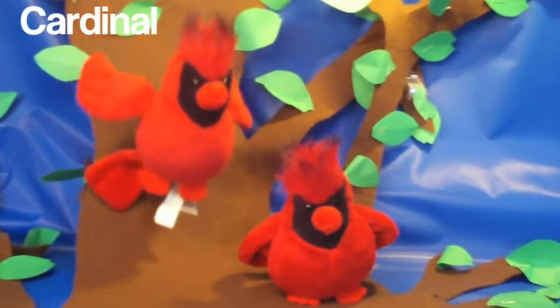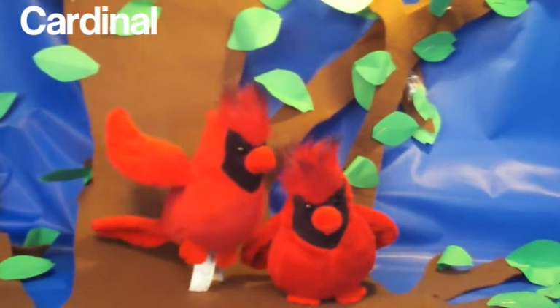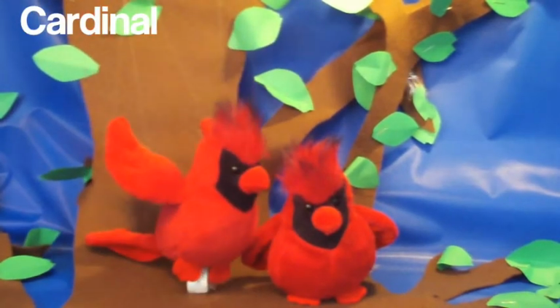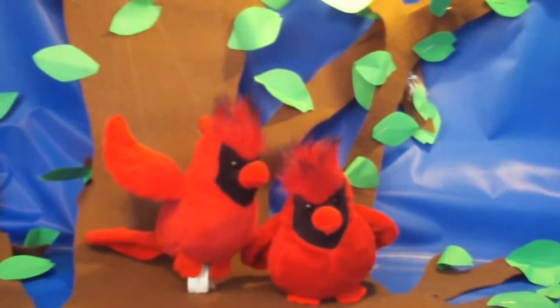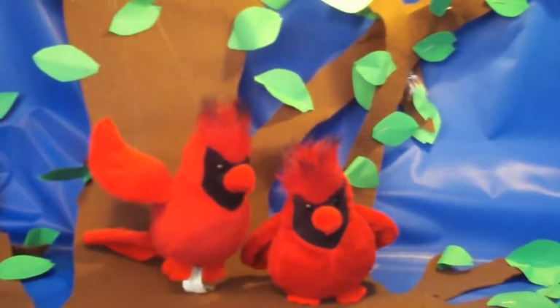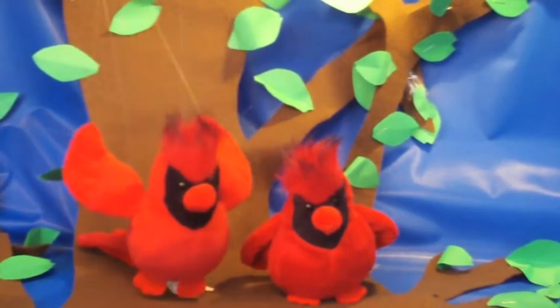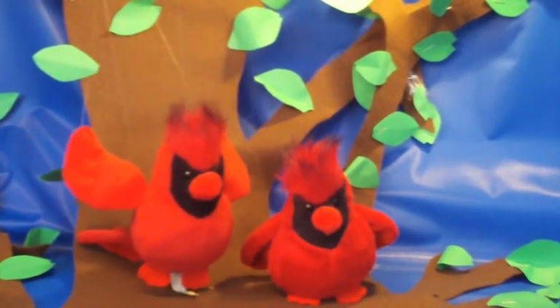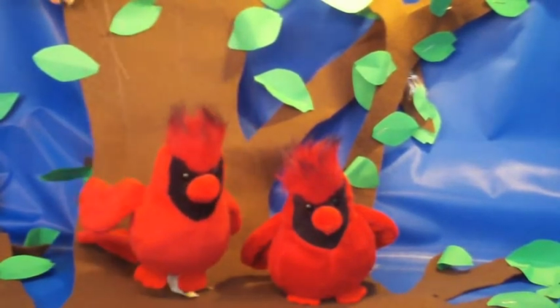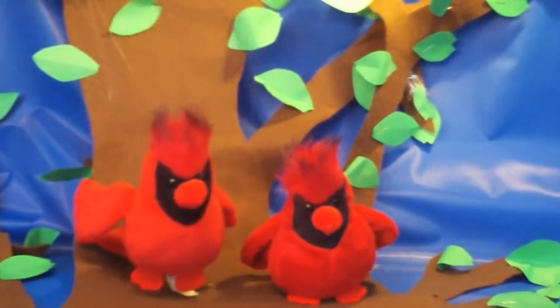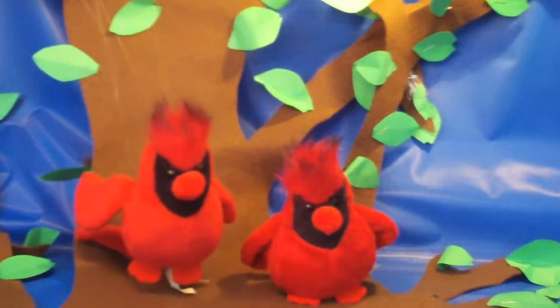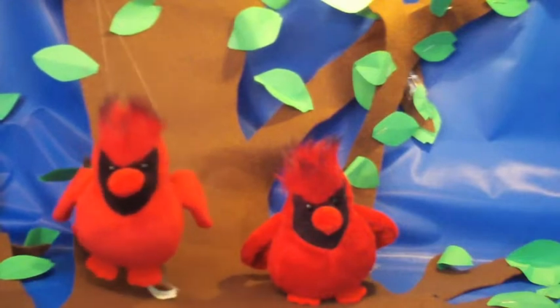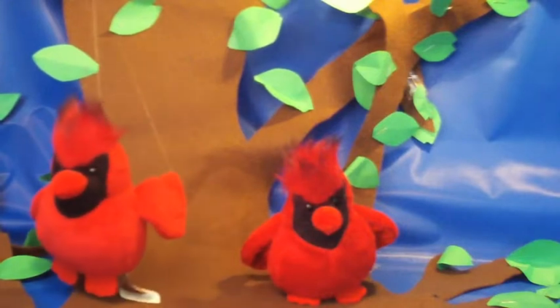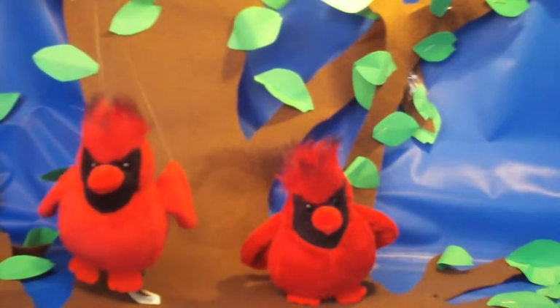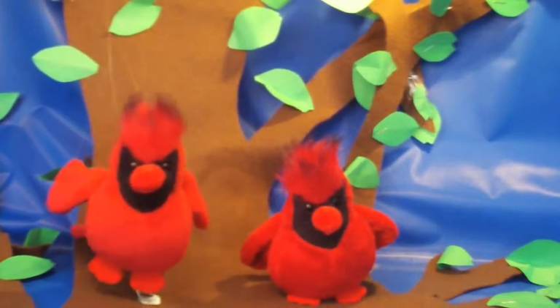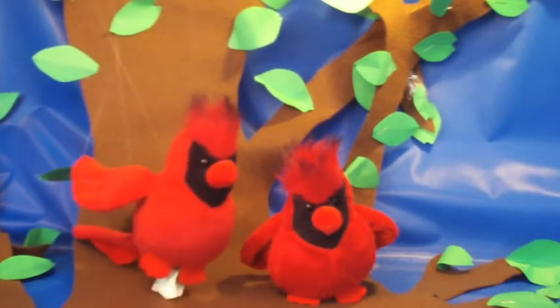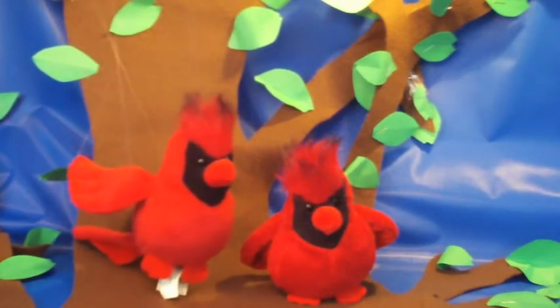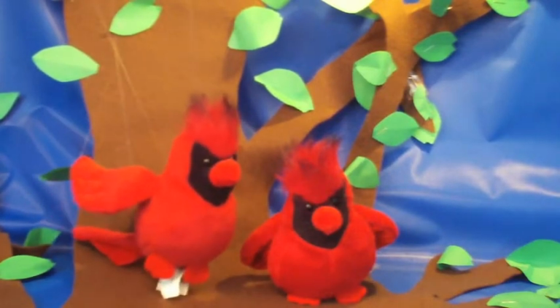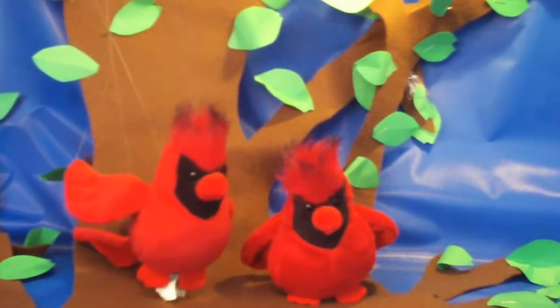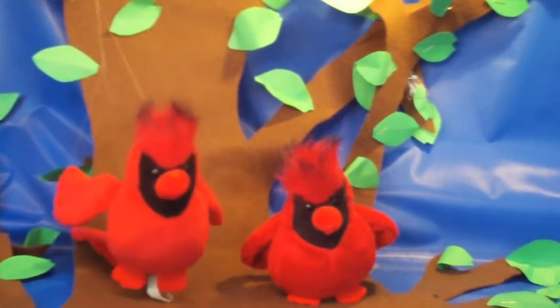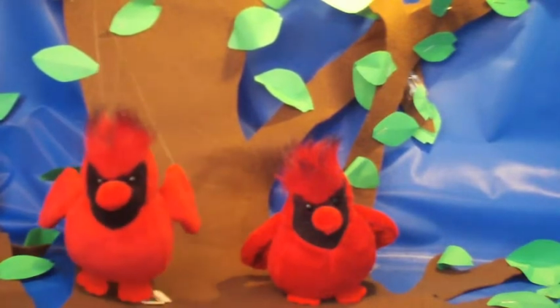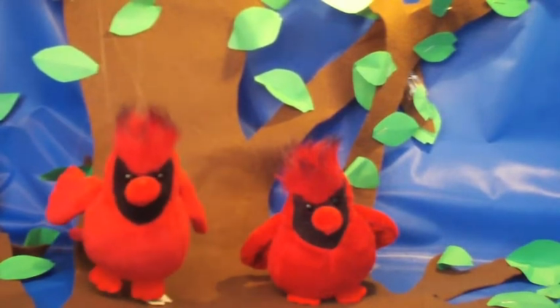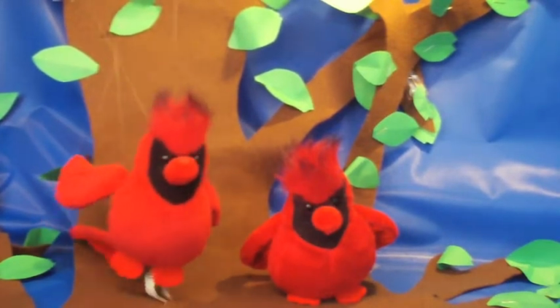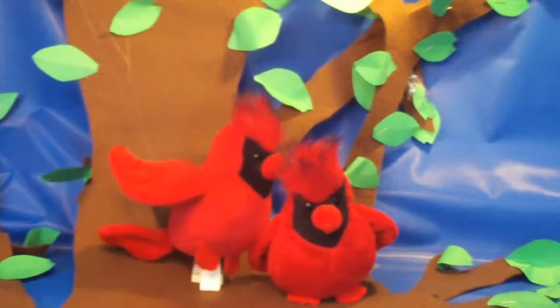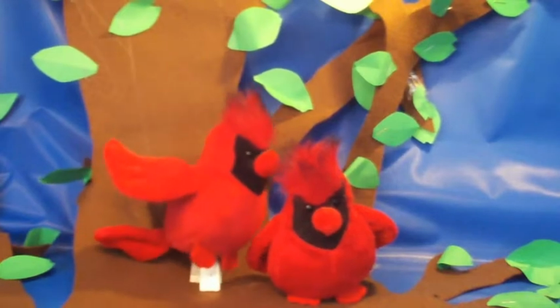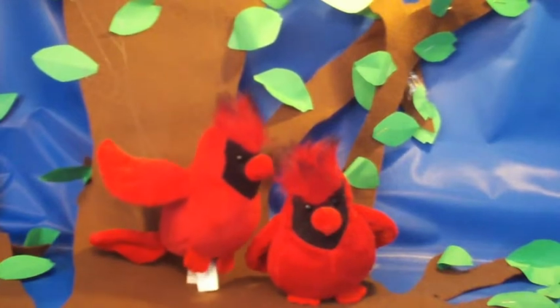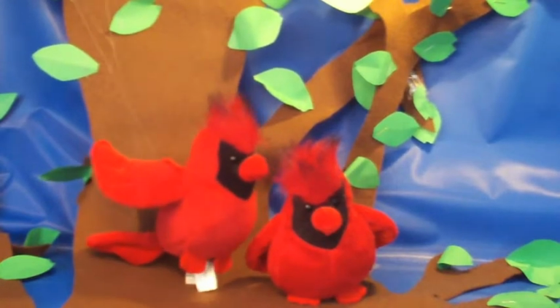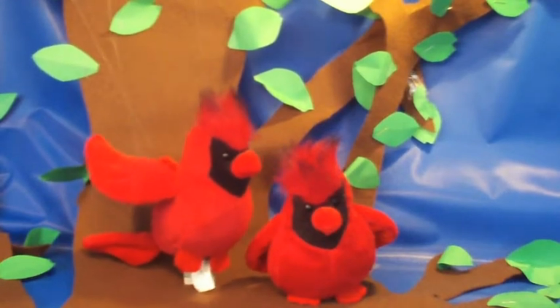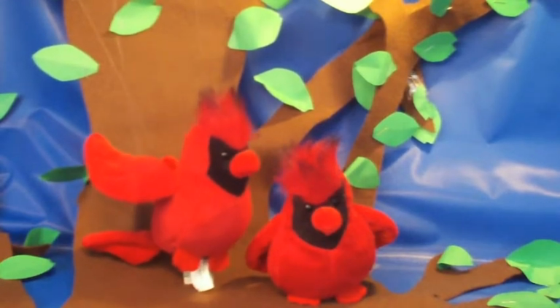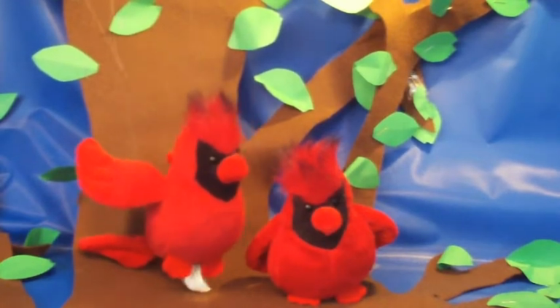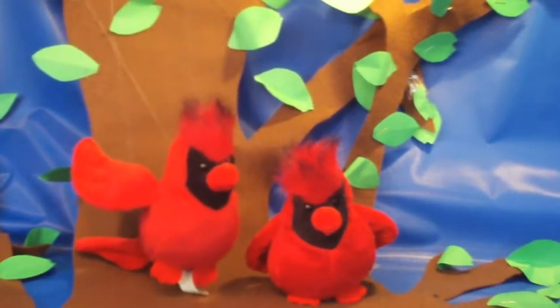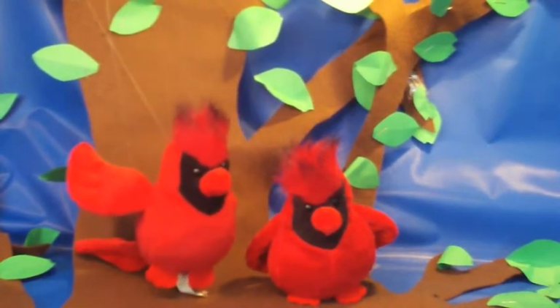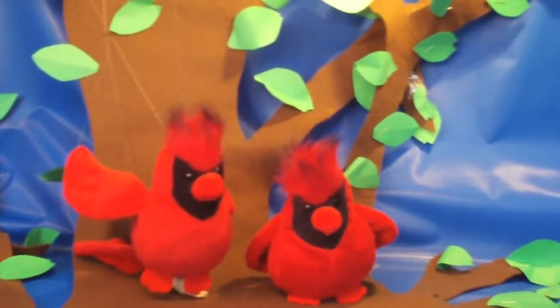The next bird is the cardinal. Cardinals are big. They are red. The cardinal eats seeds and bugs in the summer. They are cute too.